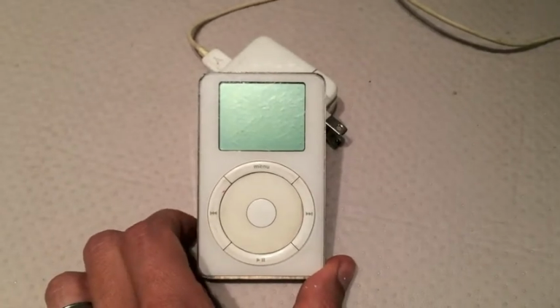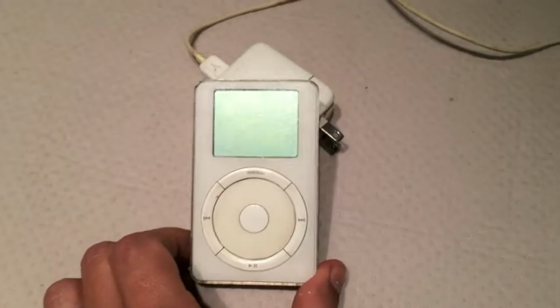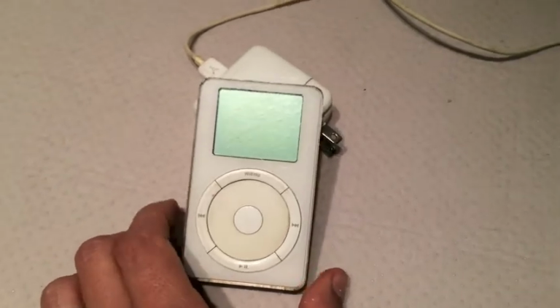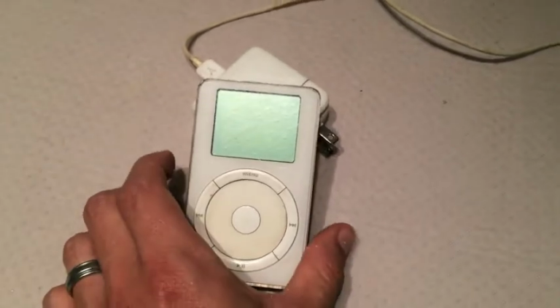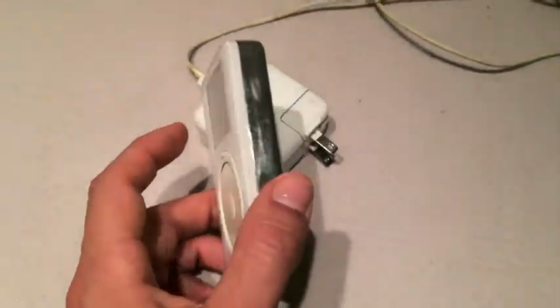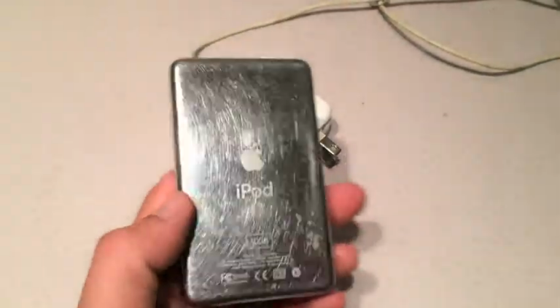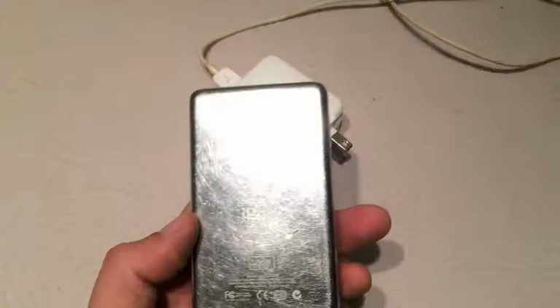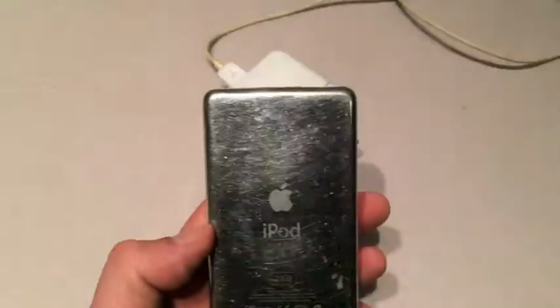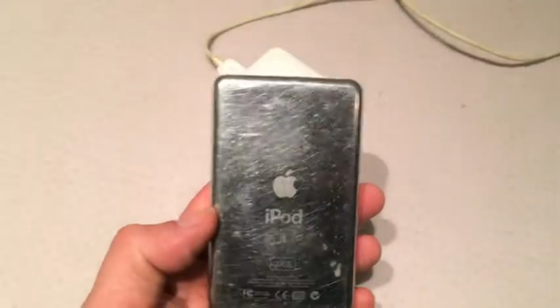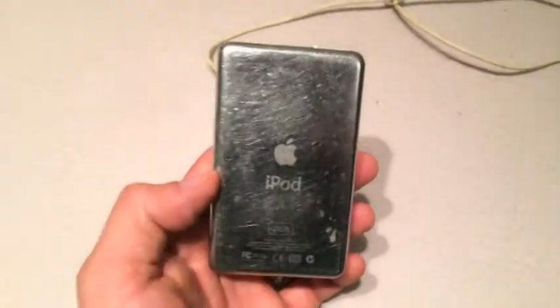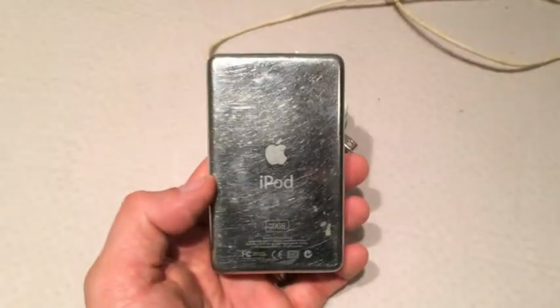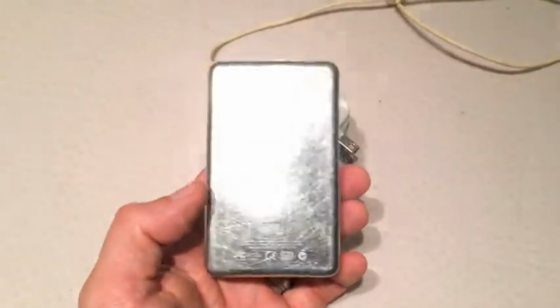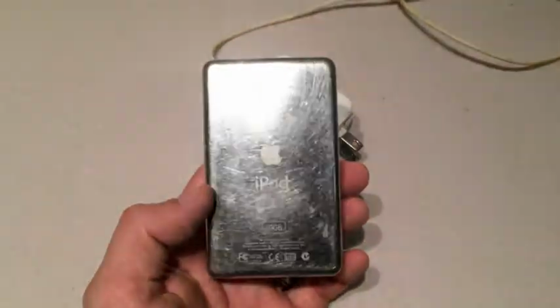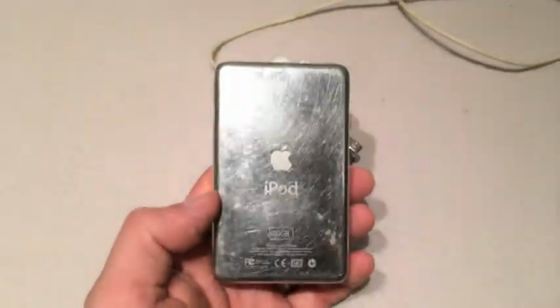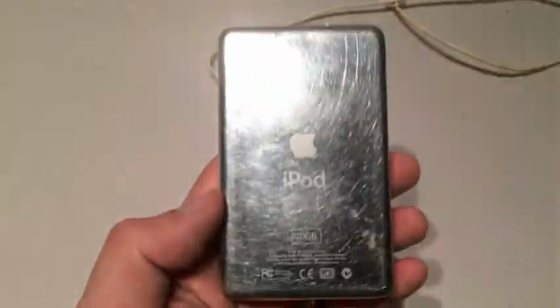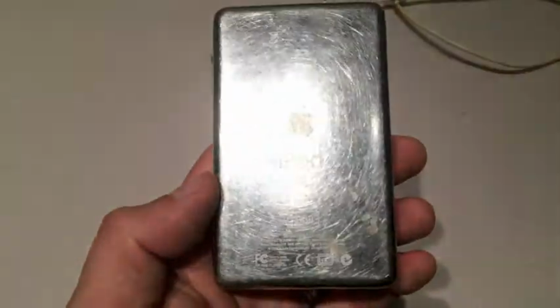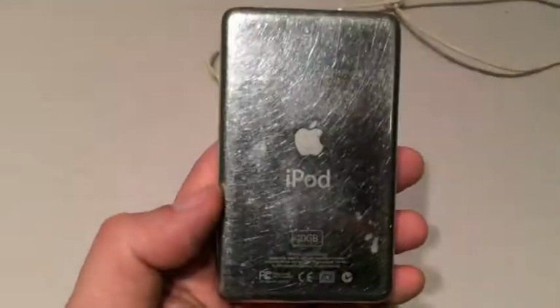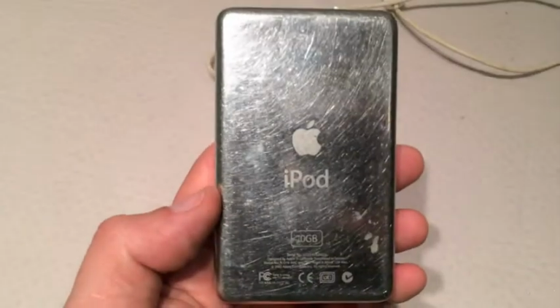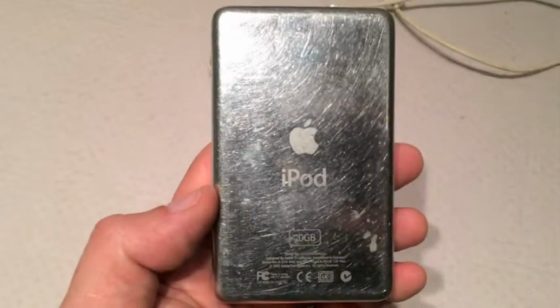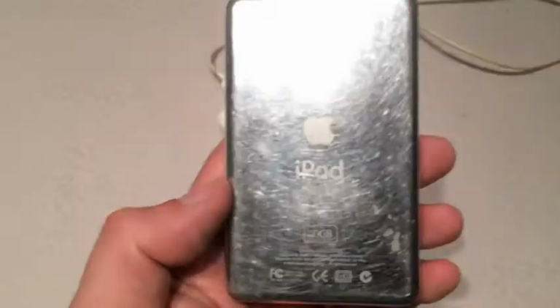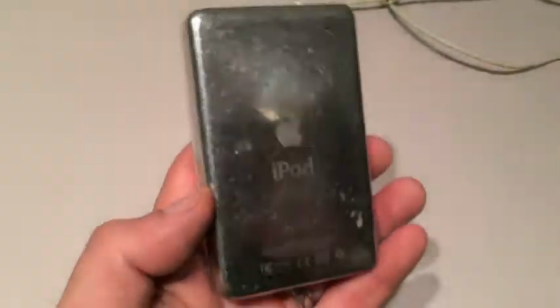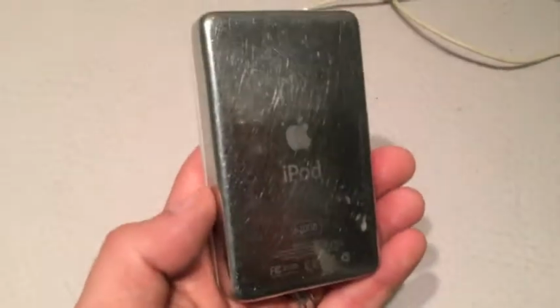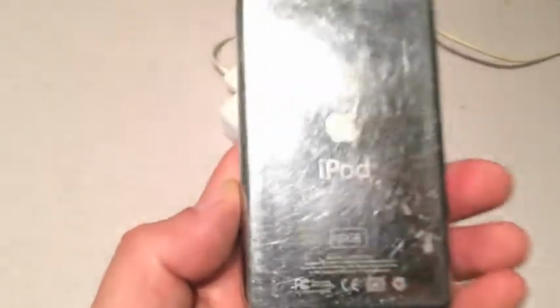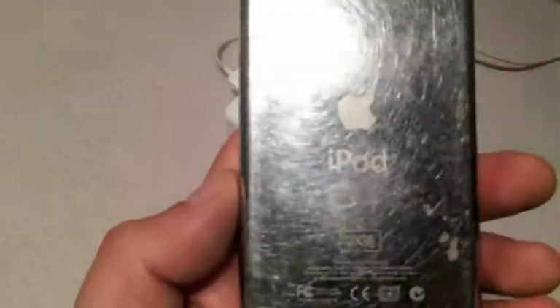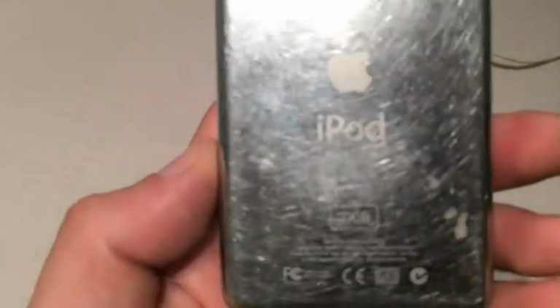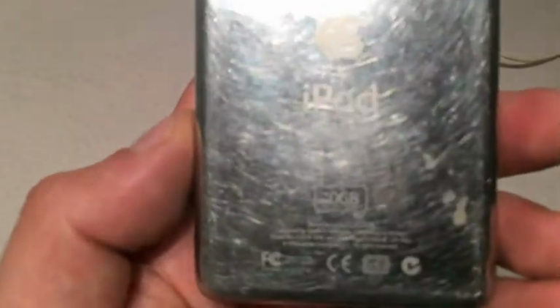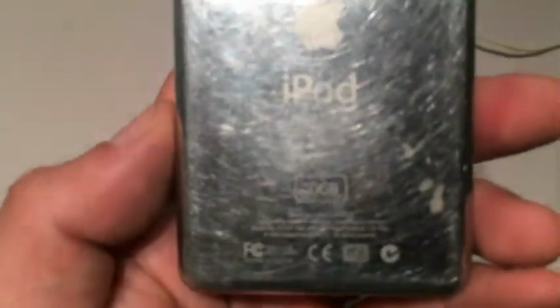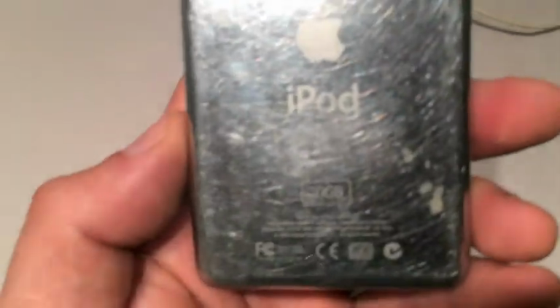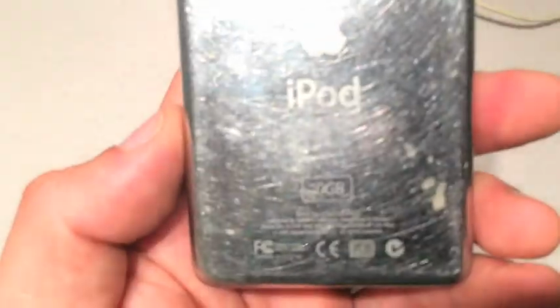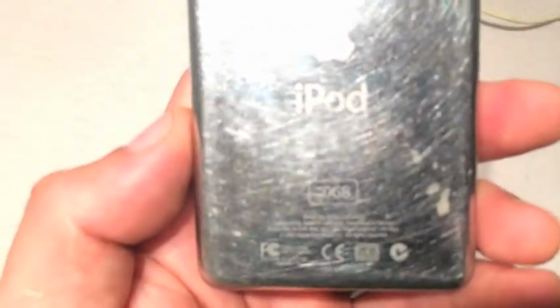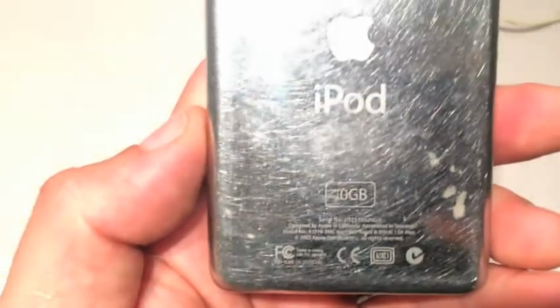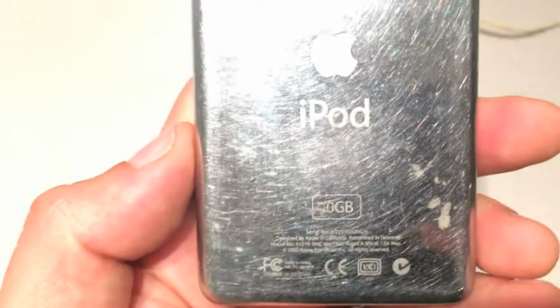Almost 17 years old. That's insane. These came out in 2002, and they have two basic models — a 10 gigabyte and a 20 gigabyte. And as you can see, mine here is a 10 gig.